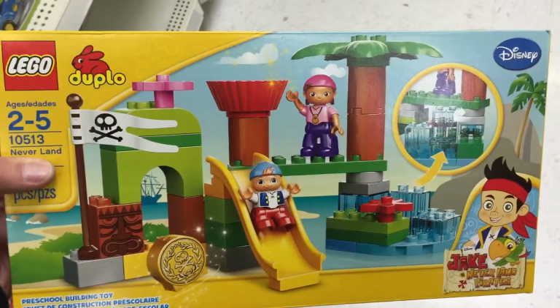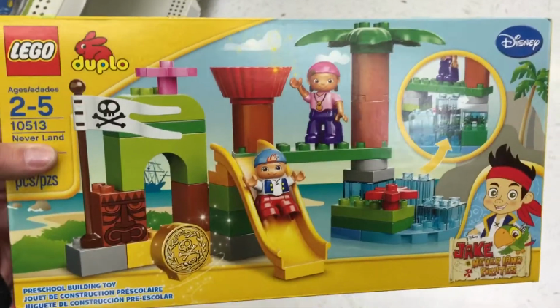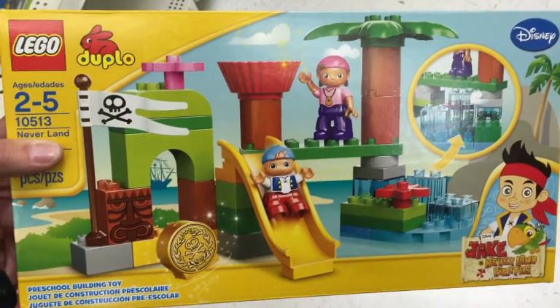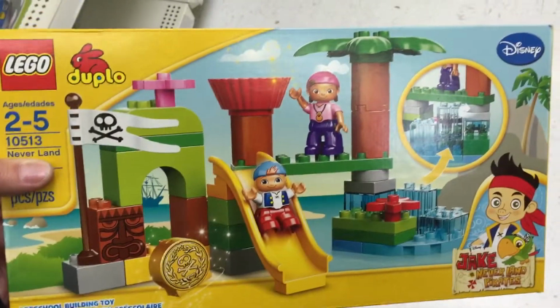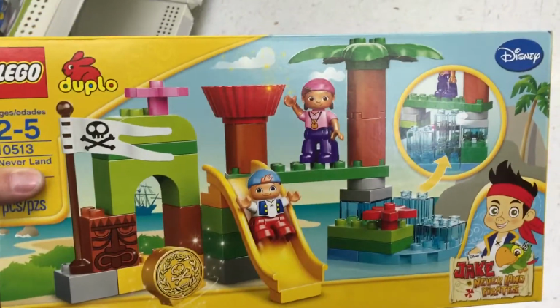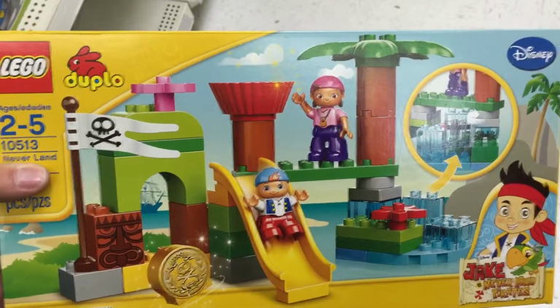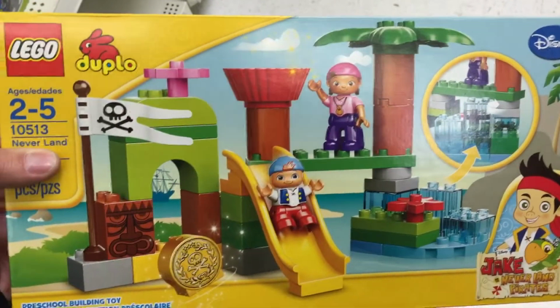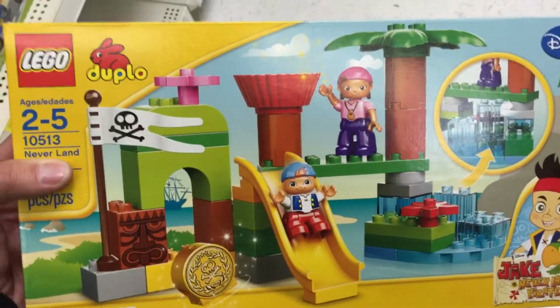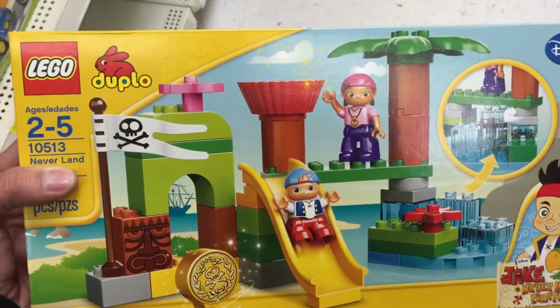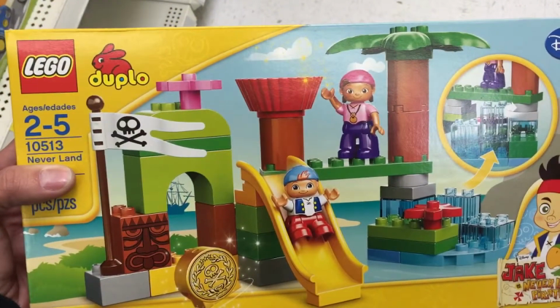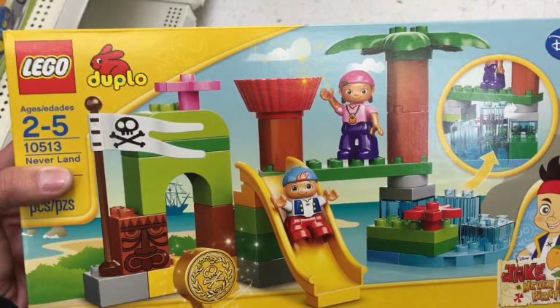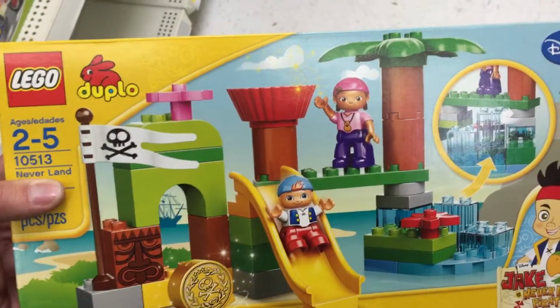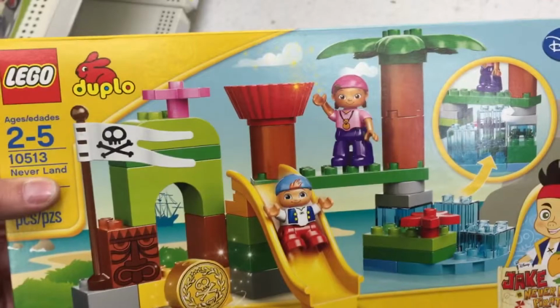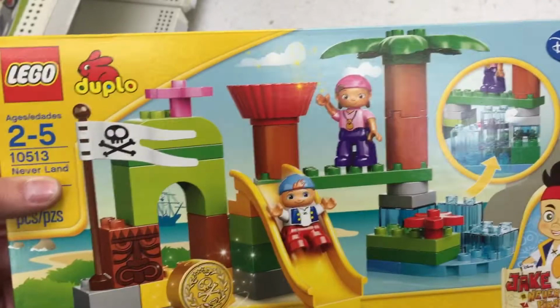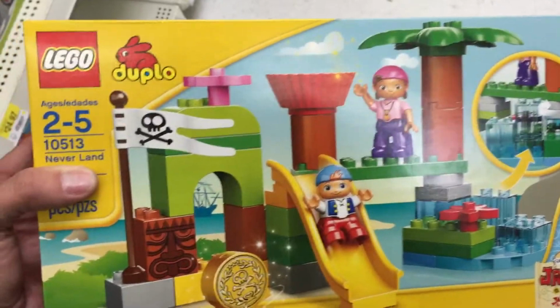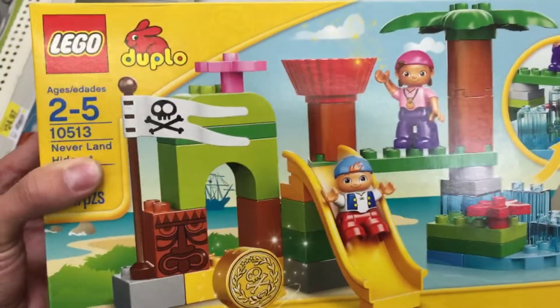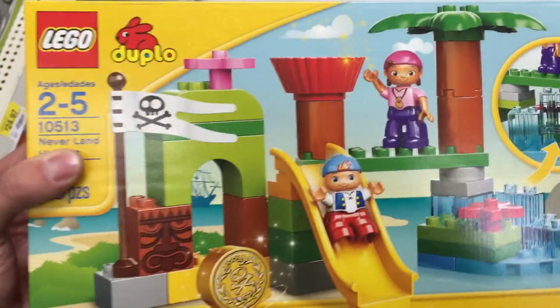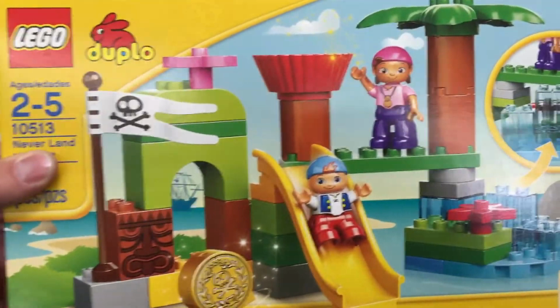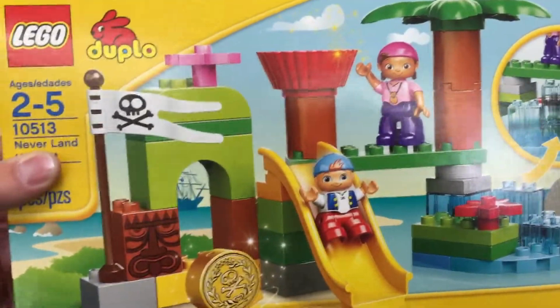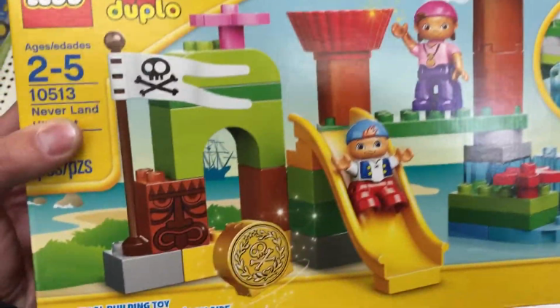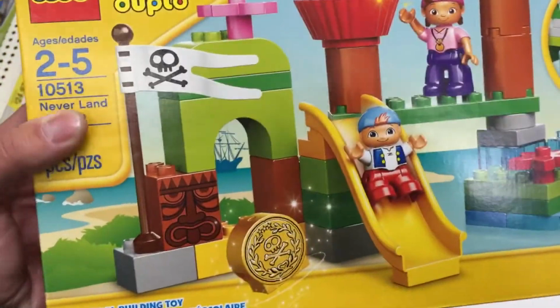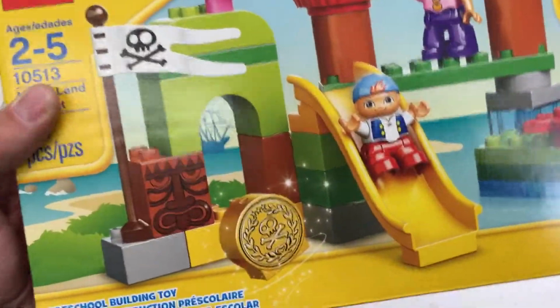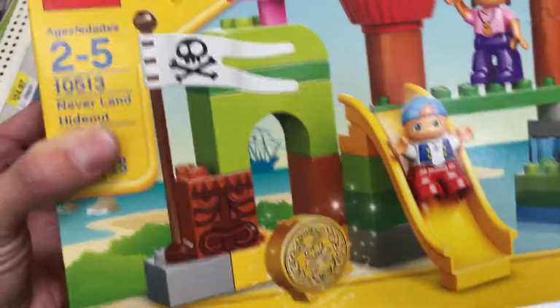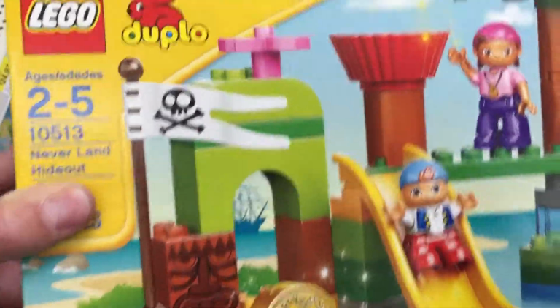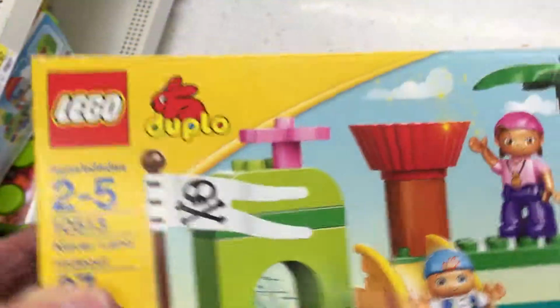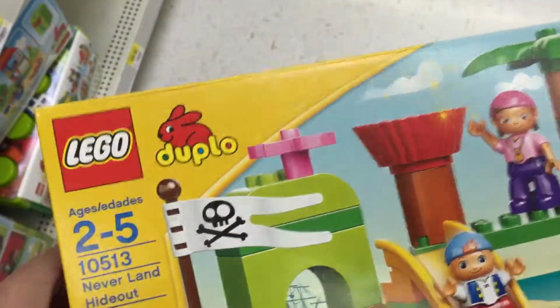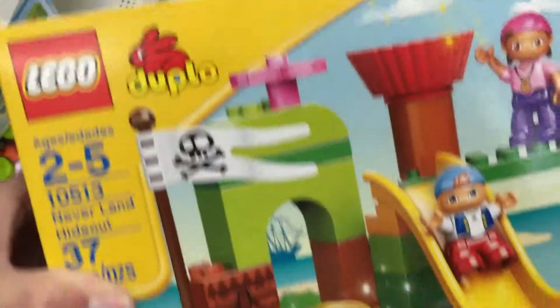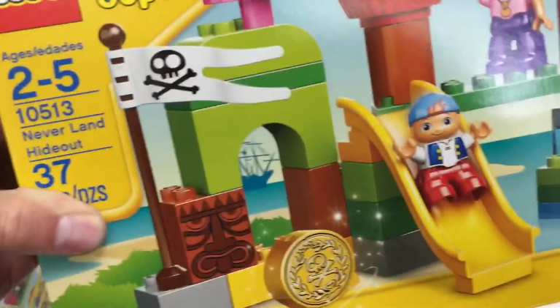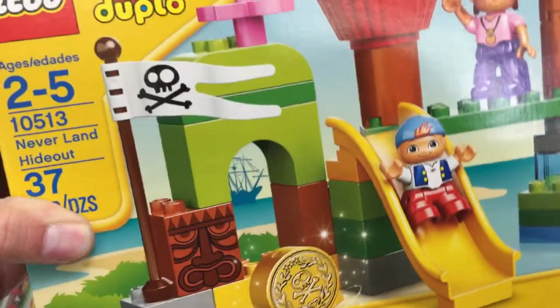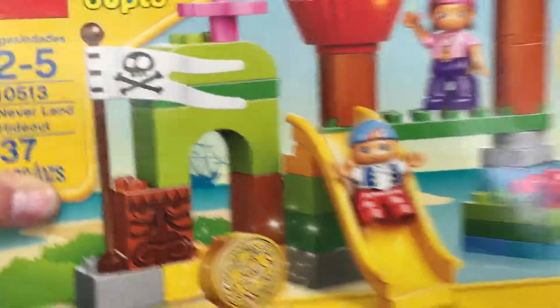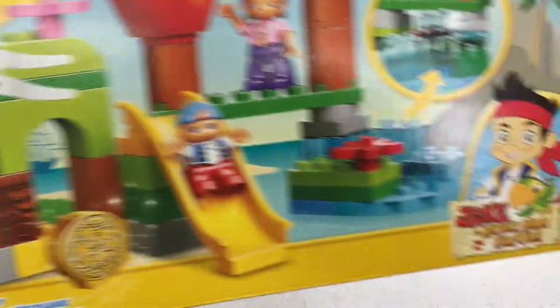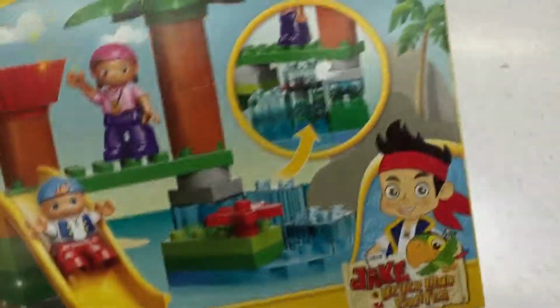Hey guys, welcome back to Top Shop Toys. Check this out from Lego Duplo, which is a fun series for younger age kids who want to get into Legos. This is a Jake and the Neverland Pirates set — the Neverland Hideout.